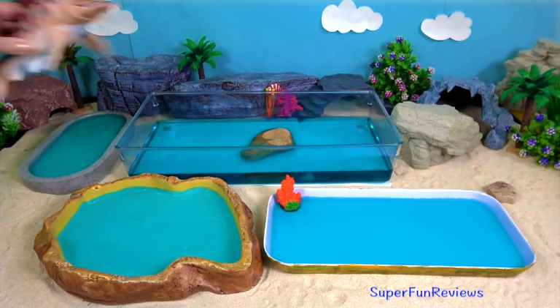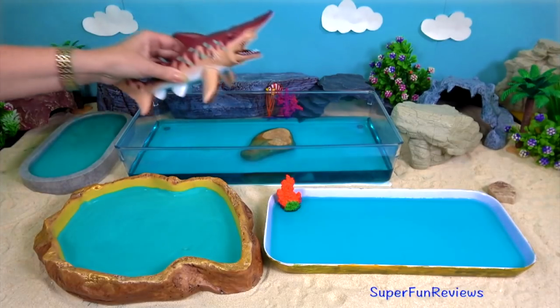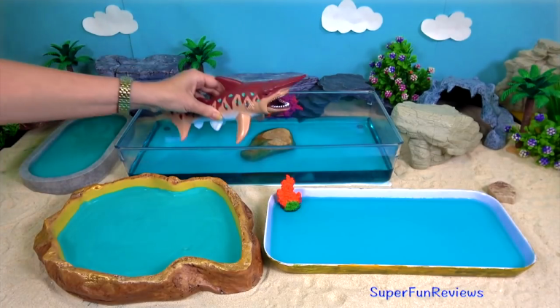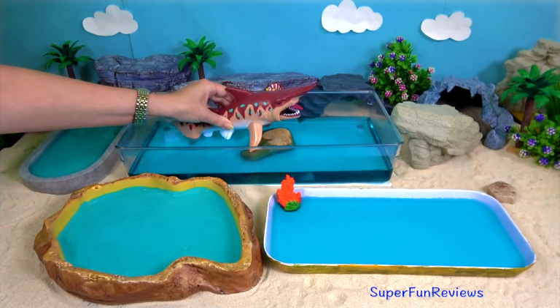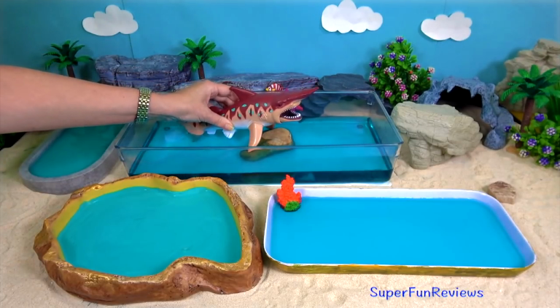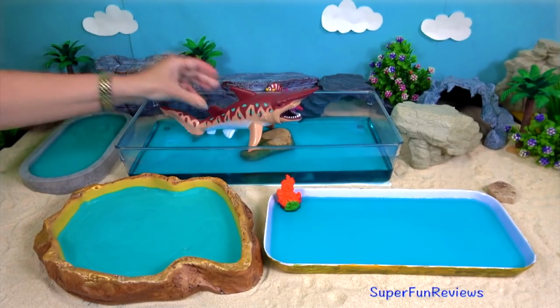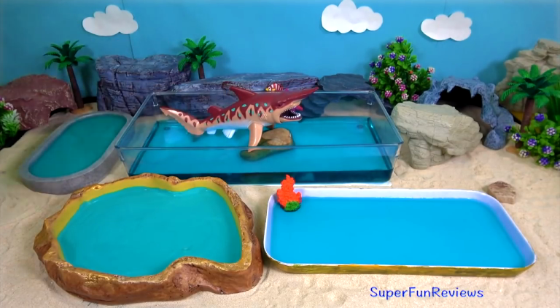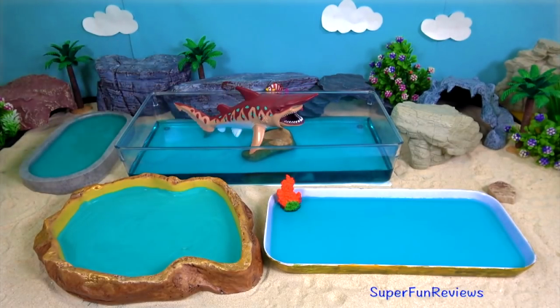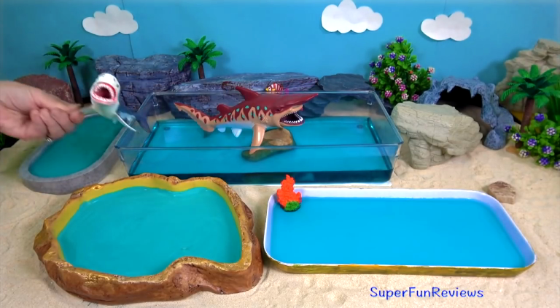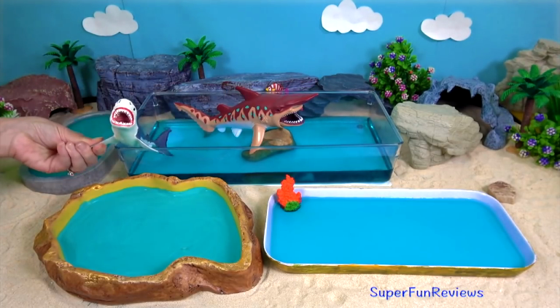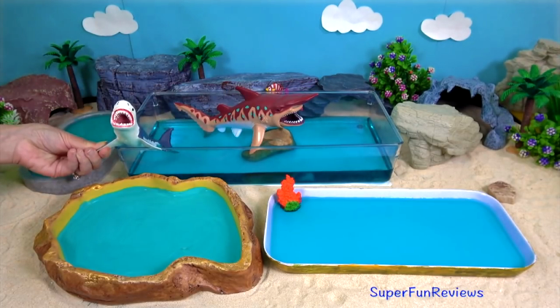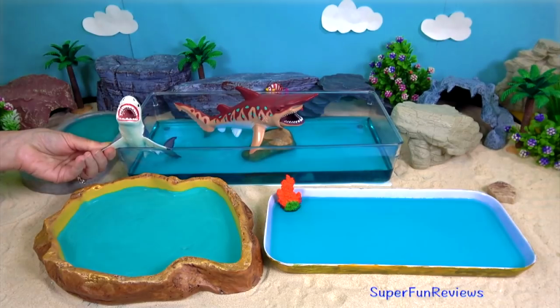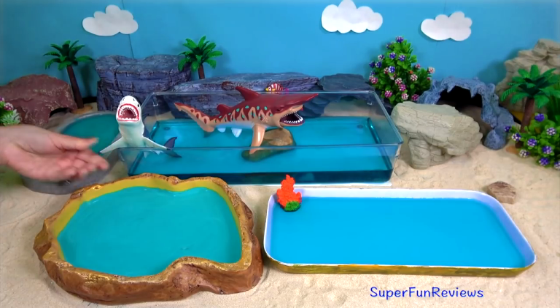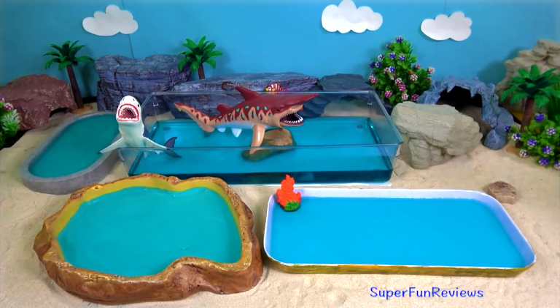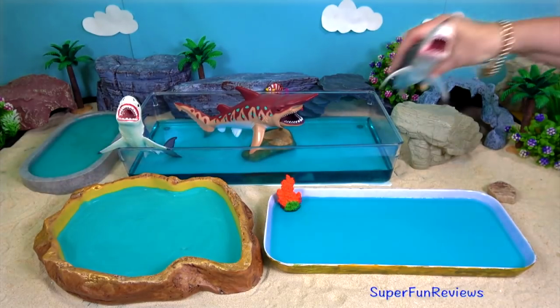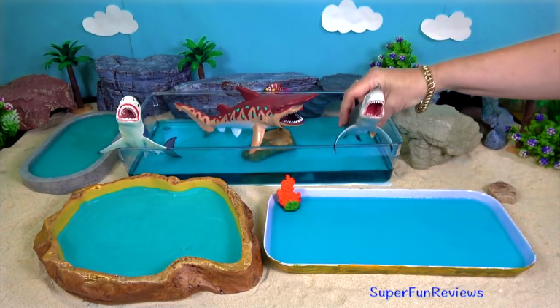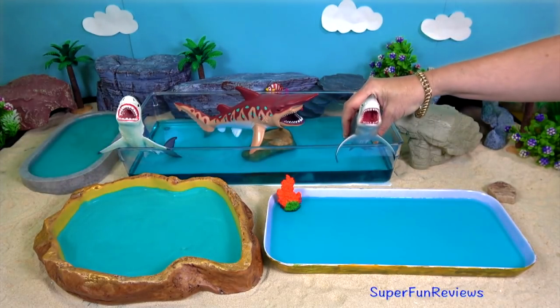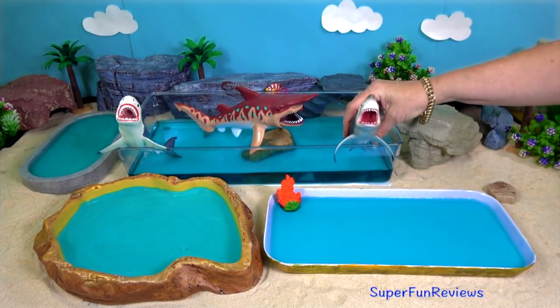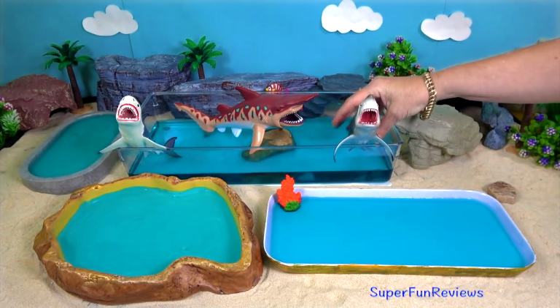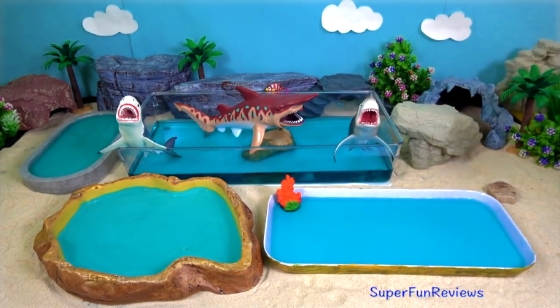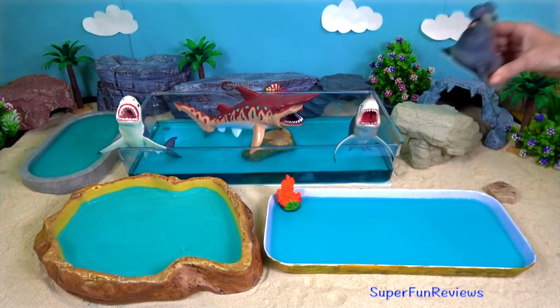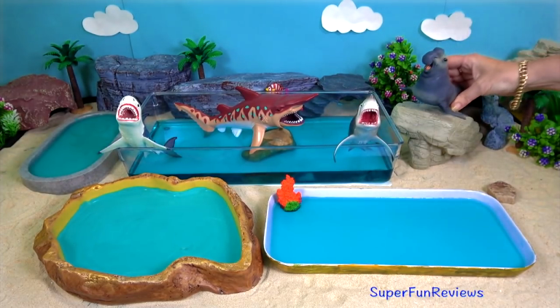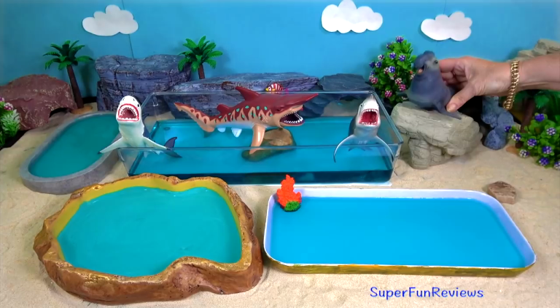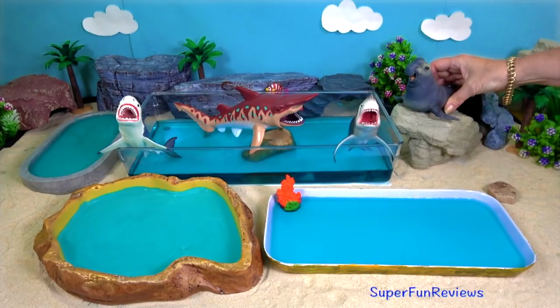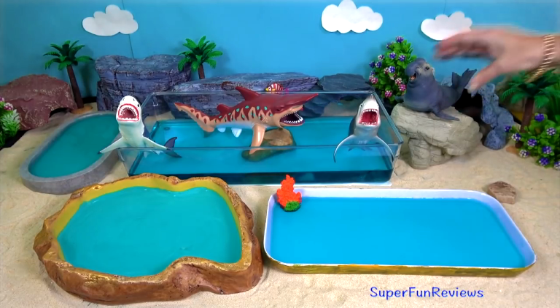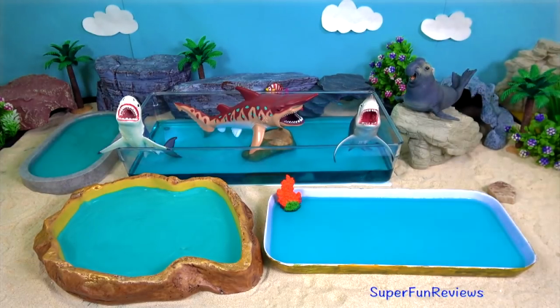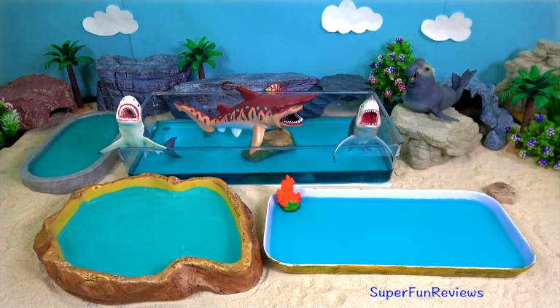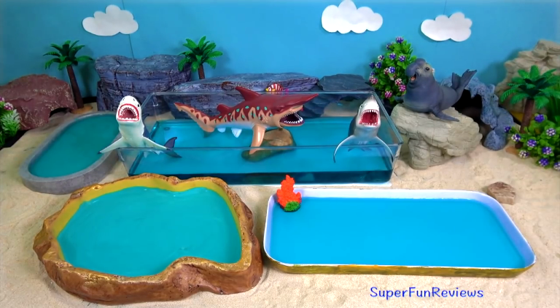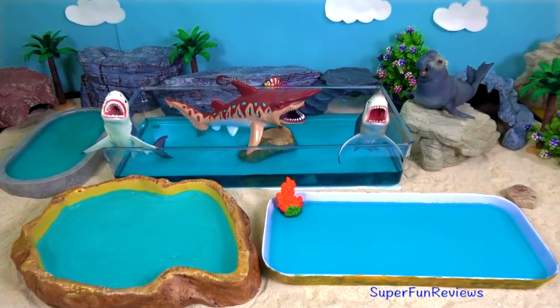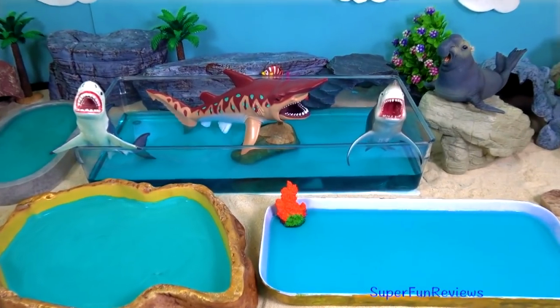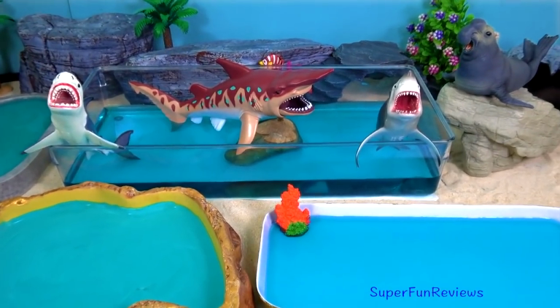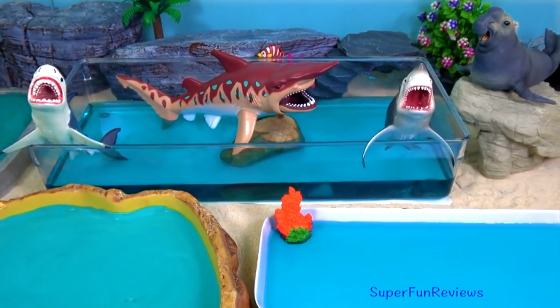Can you tell me how many cats and kittens are in today's video? Let's go.